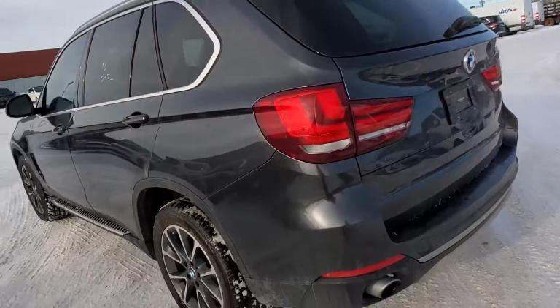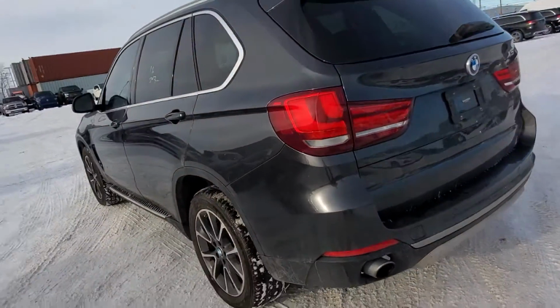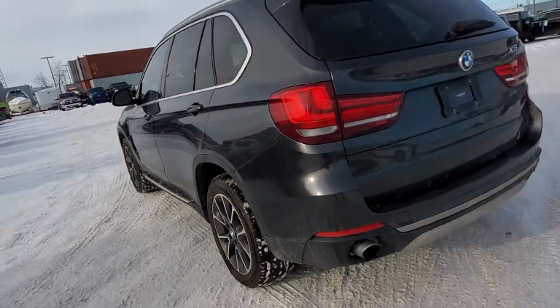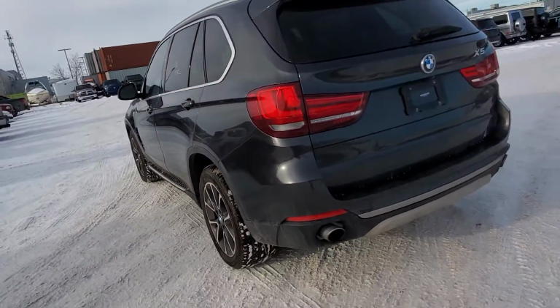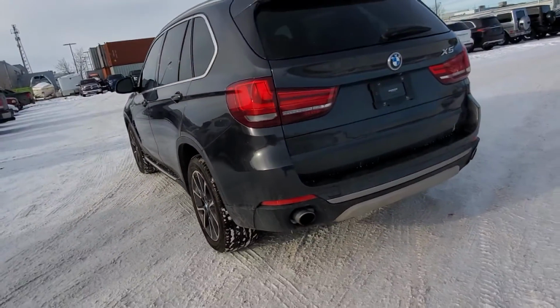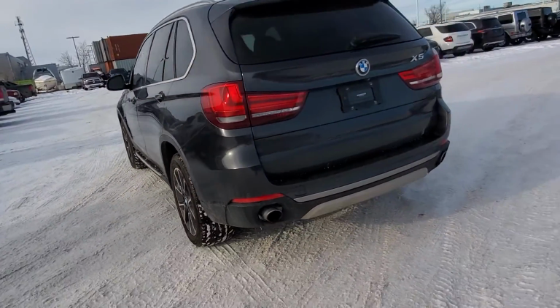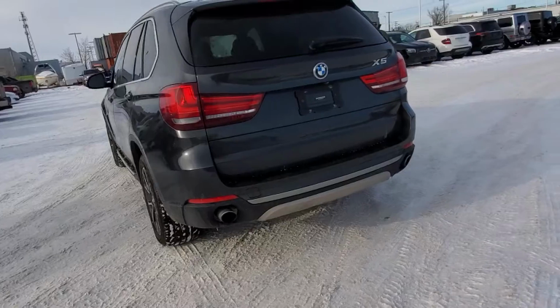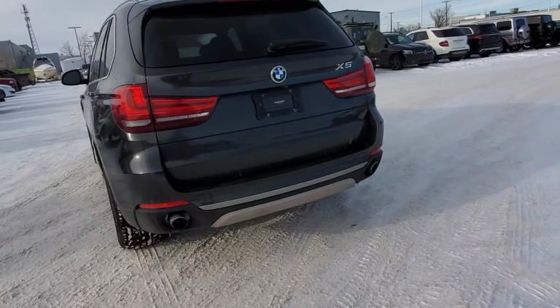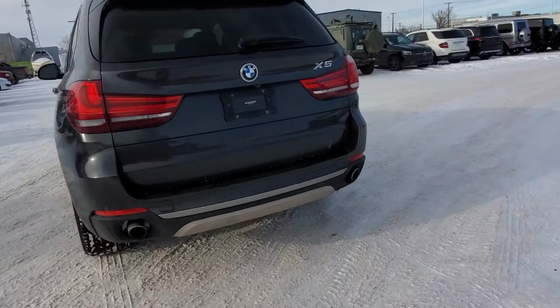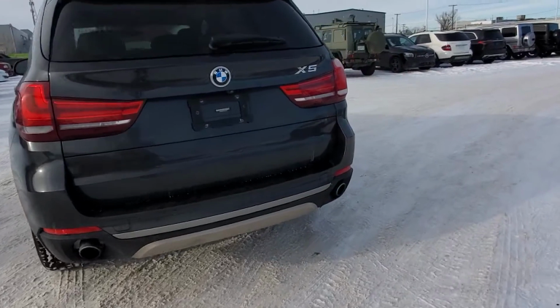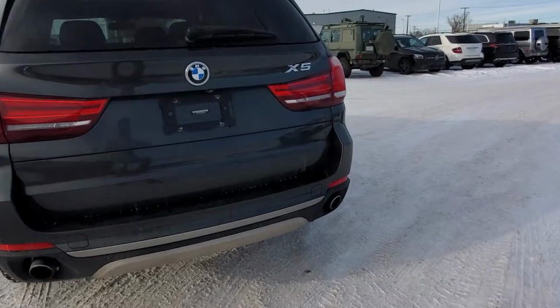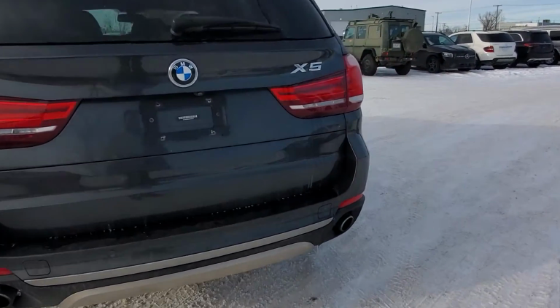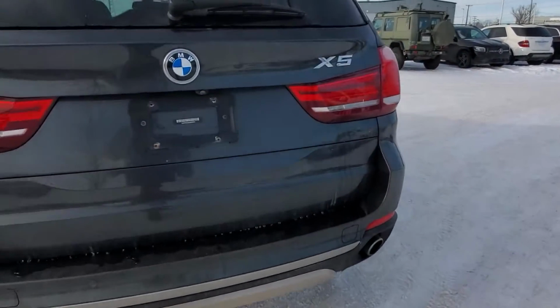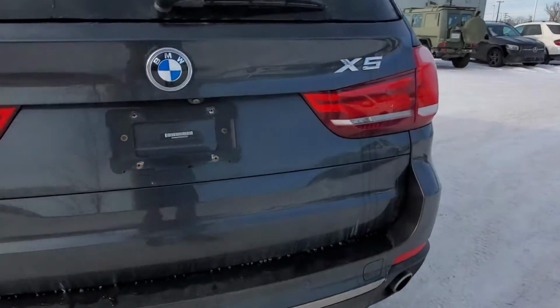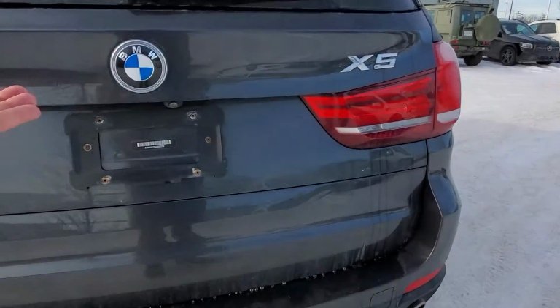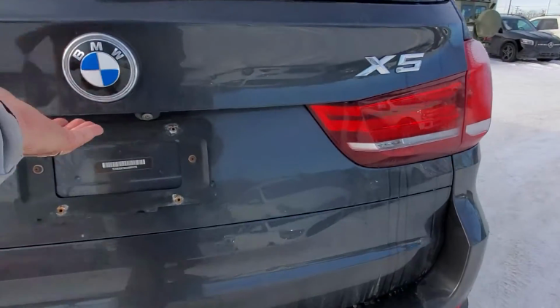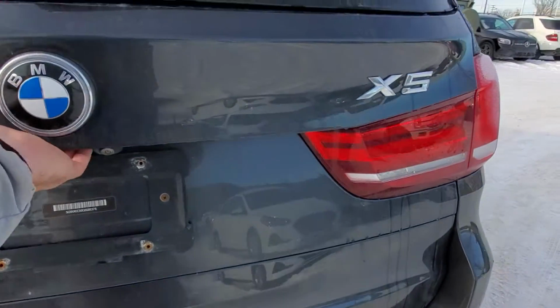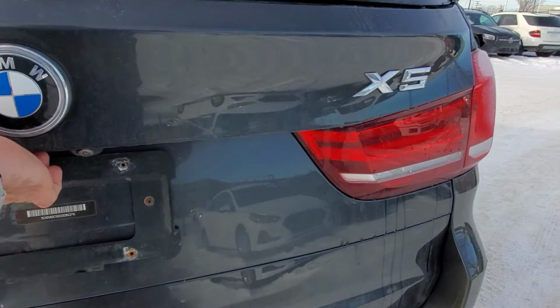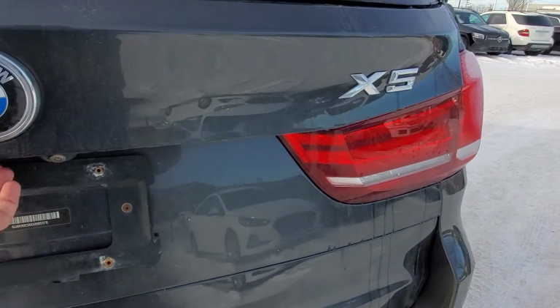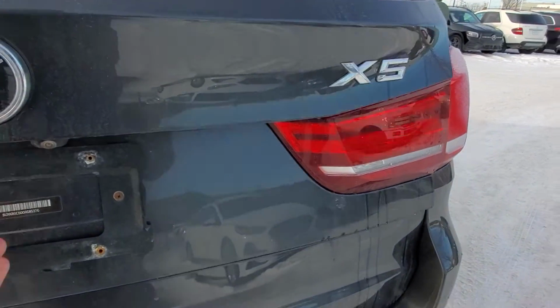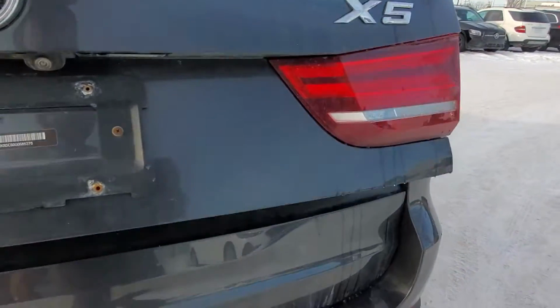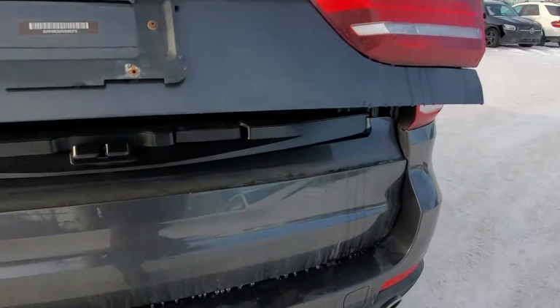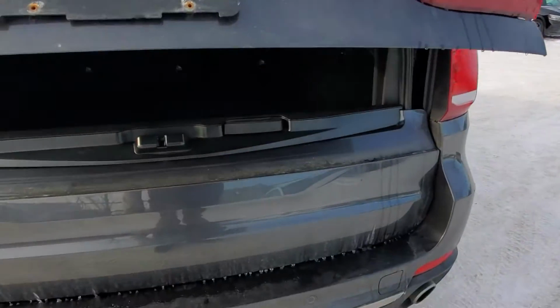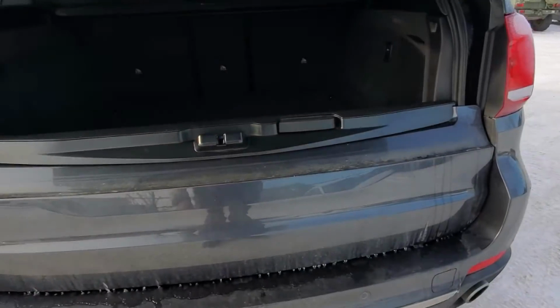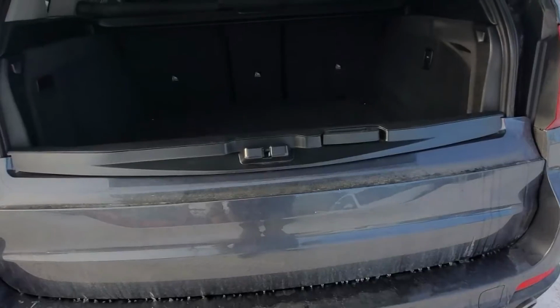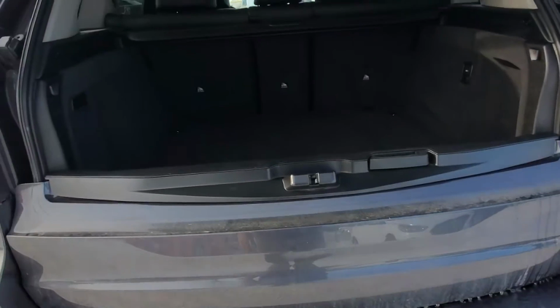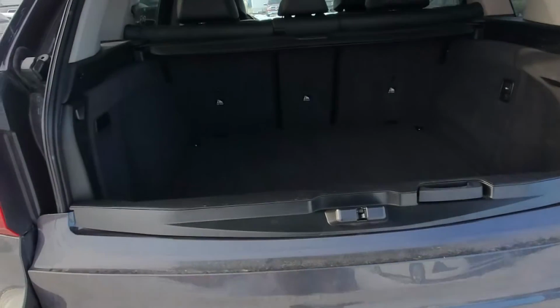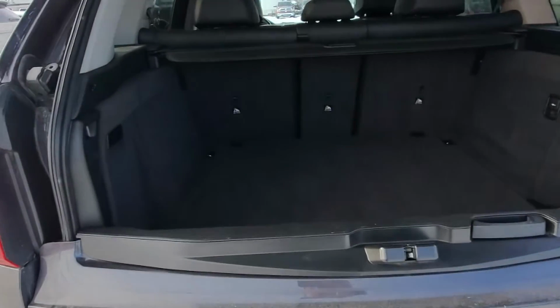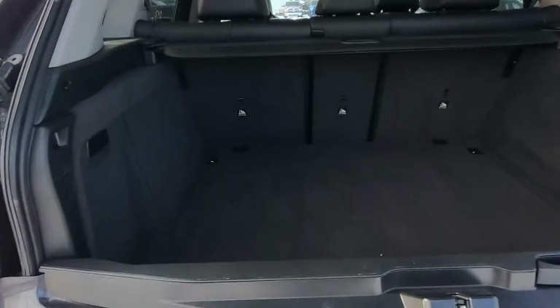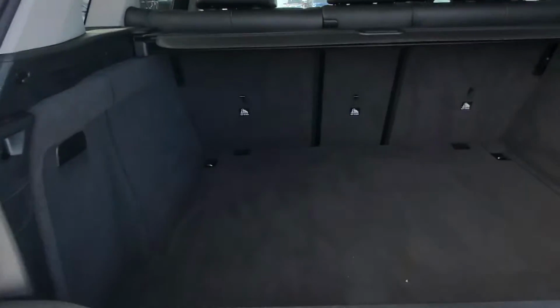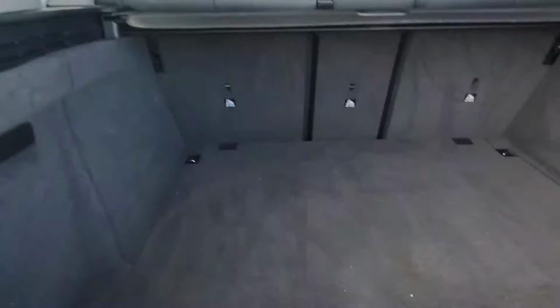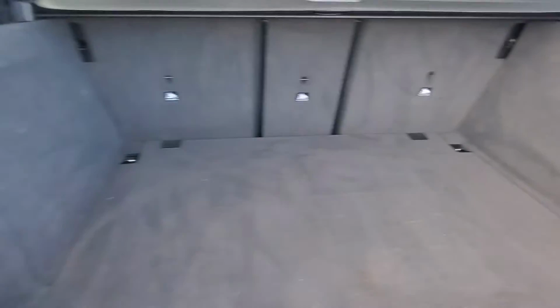Coming around the back, you do have your rear parking sensors, power liftgate, dual exhaust, and tons of room for whatever you need to carry.